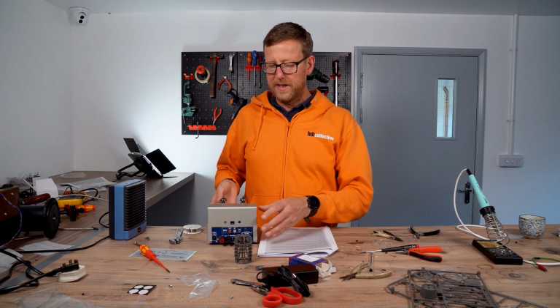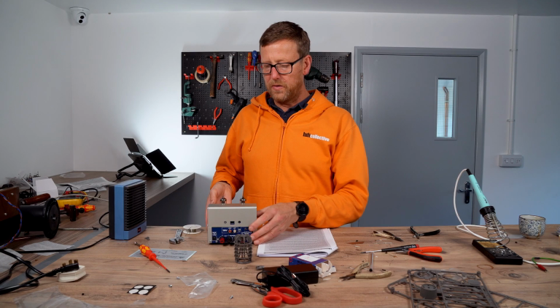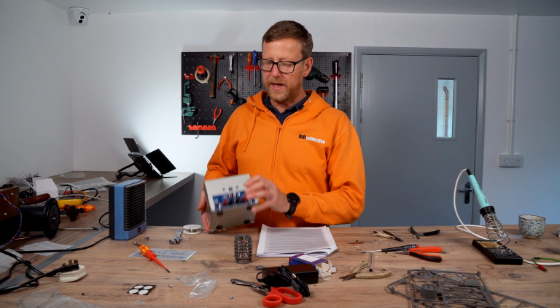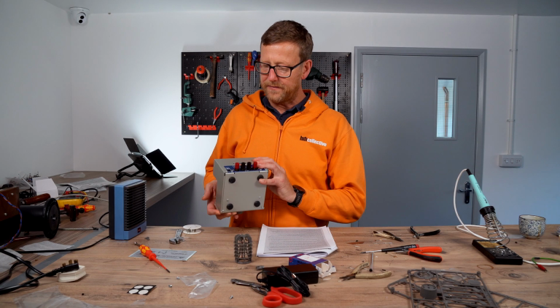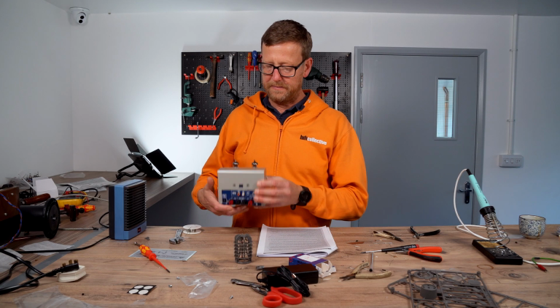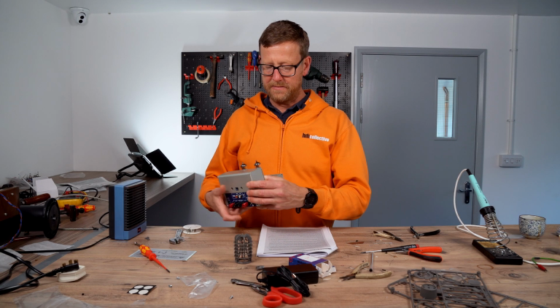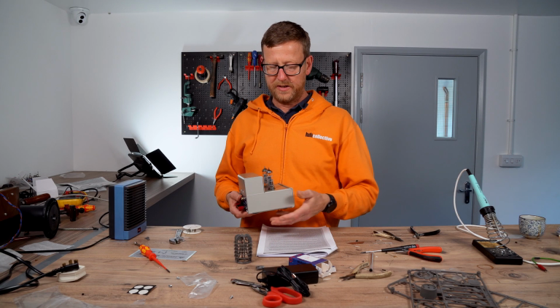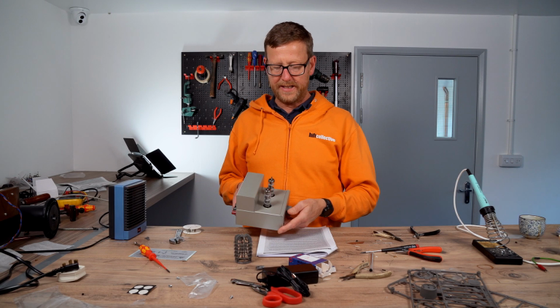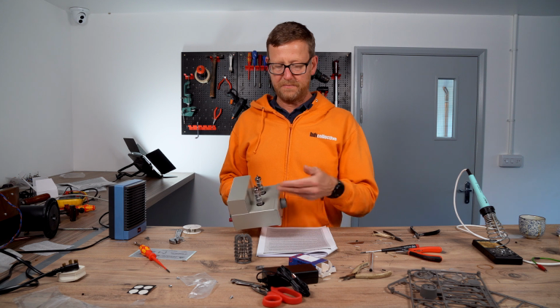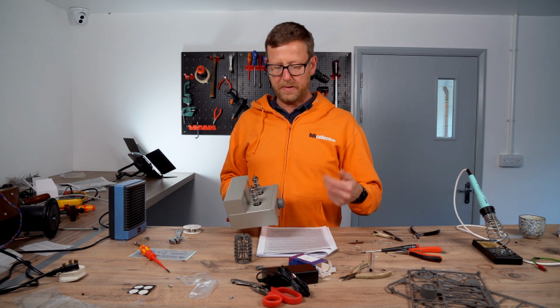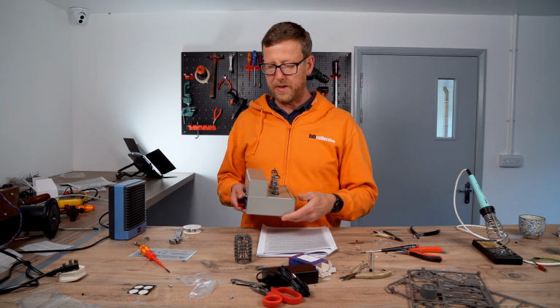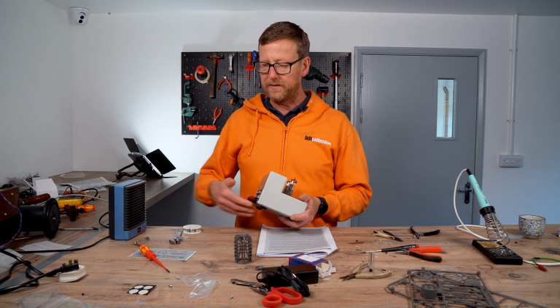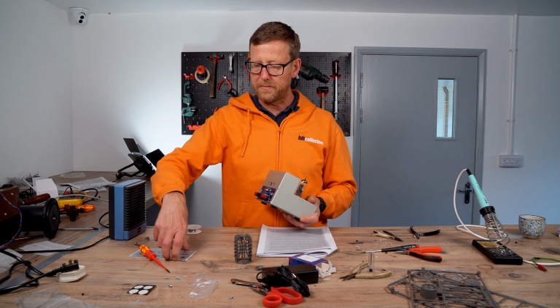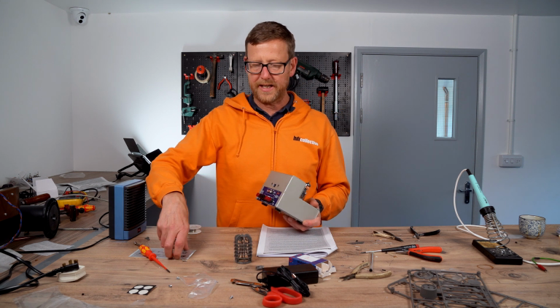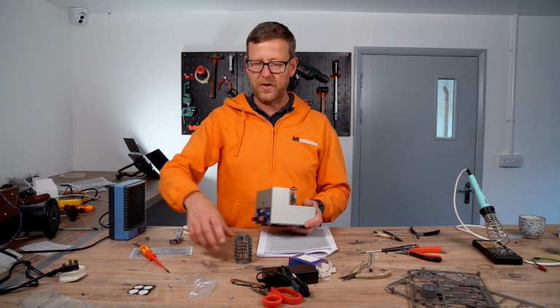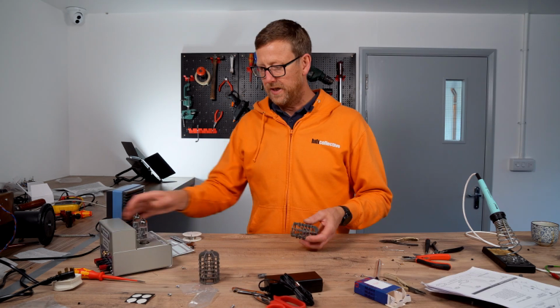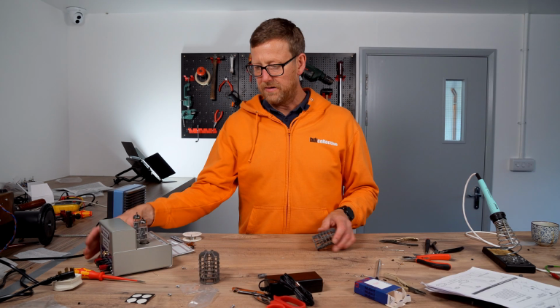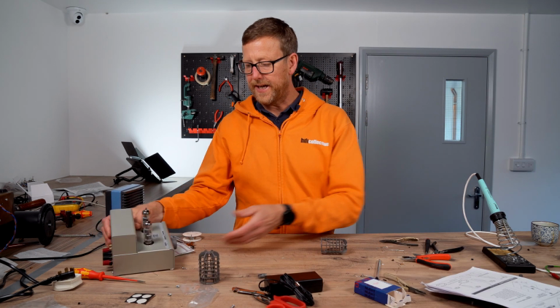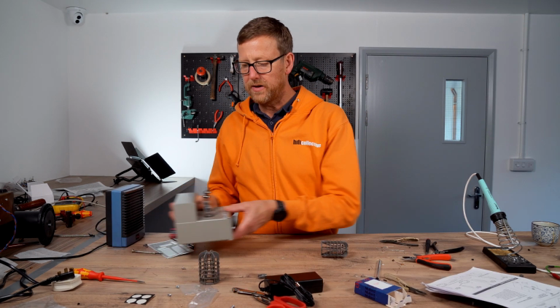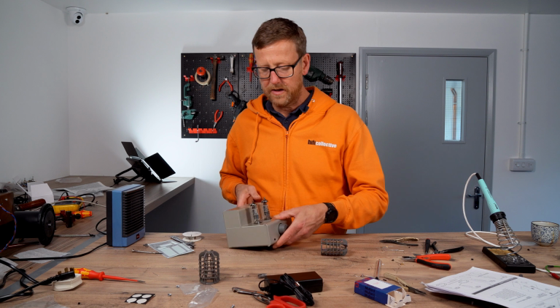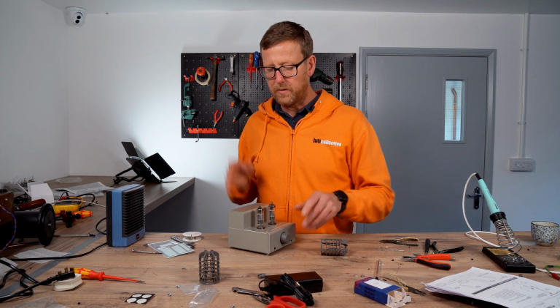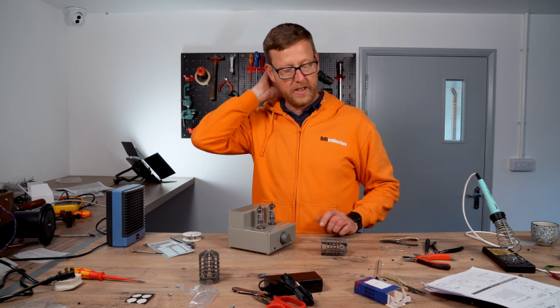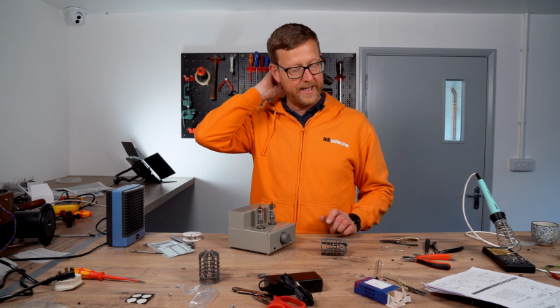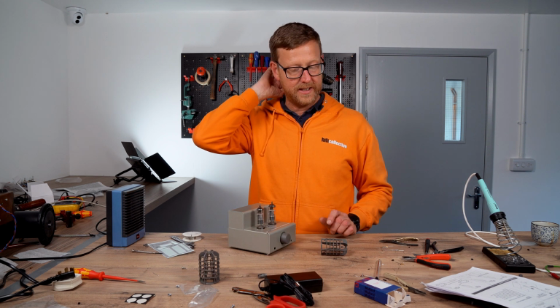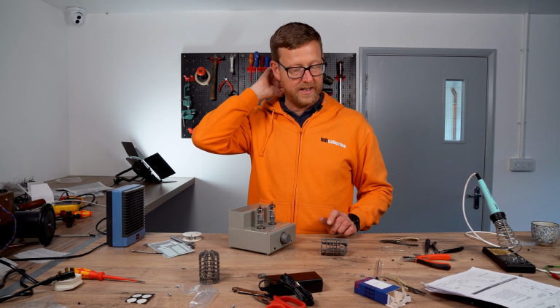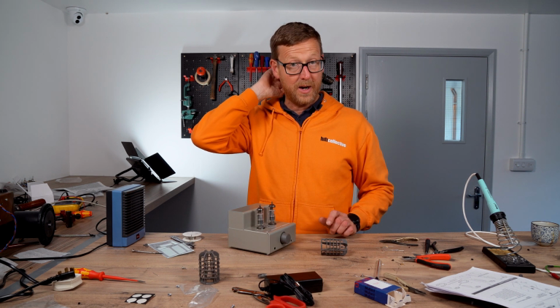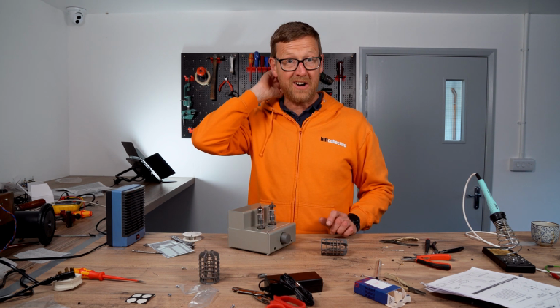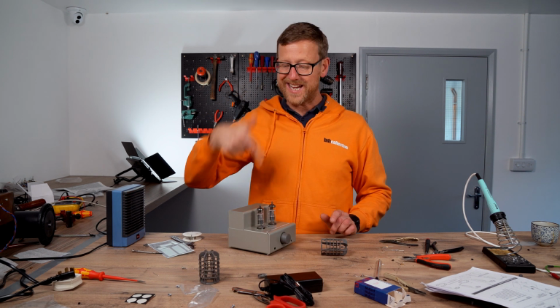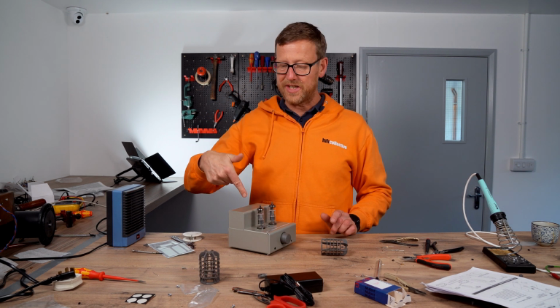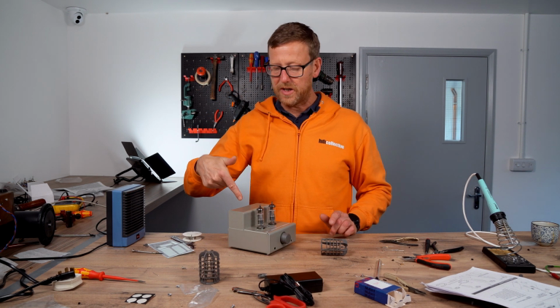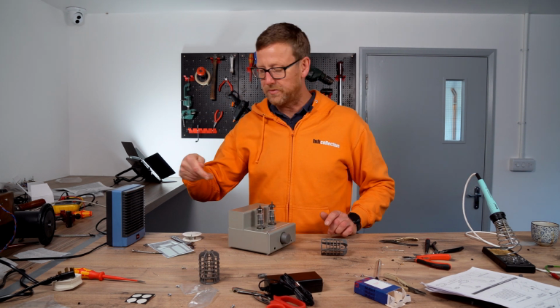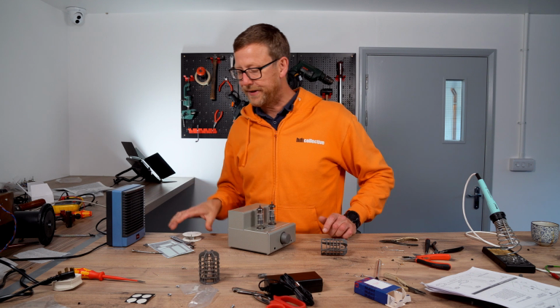We have pretty much completed it. I've popped the tubes in. I'm just going to put the stickers on. So there you go — what we're going to do is wire it for sound, see if she works. I'm sure she will.